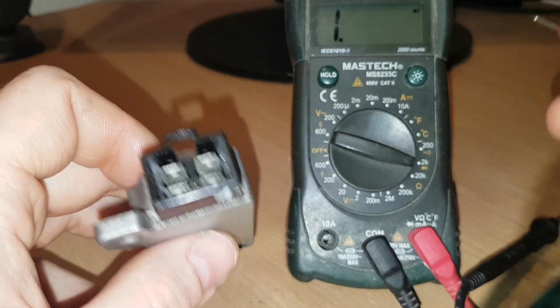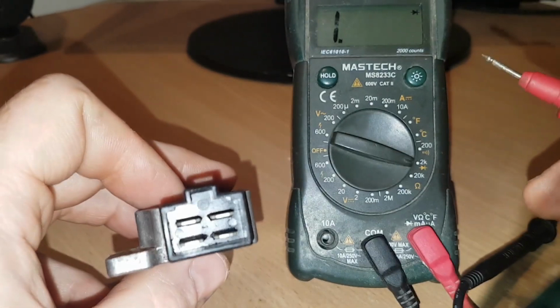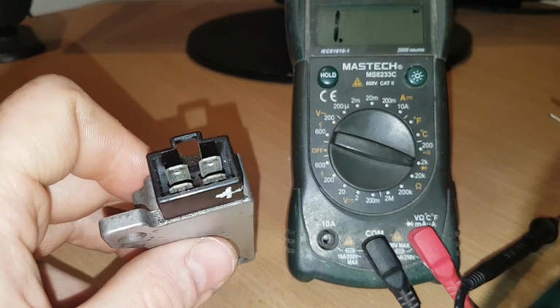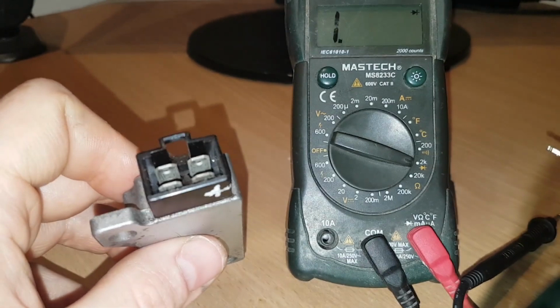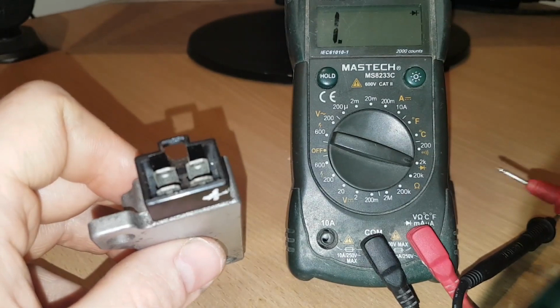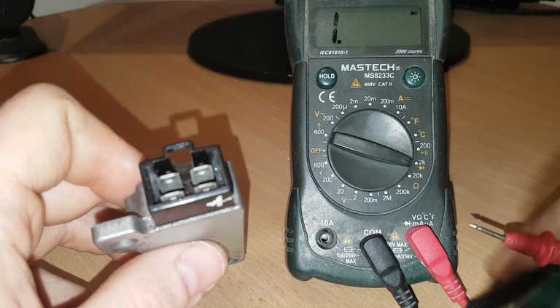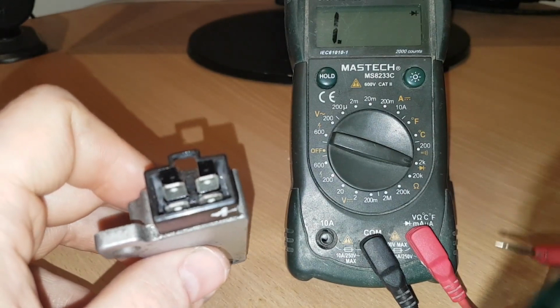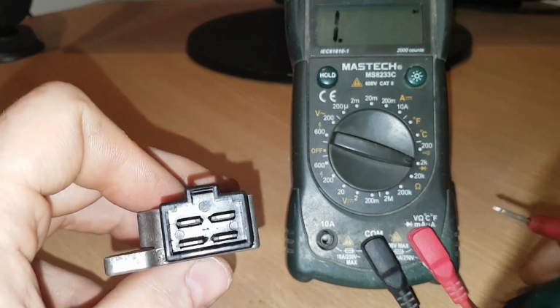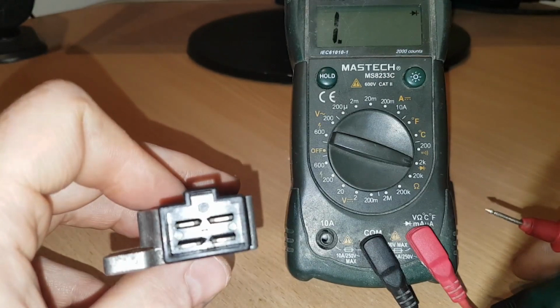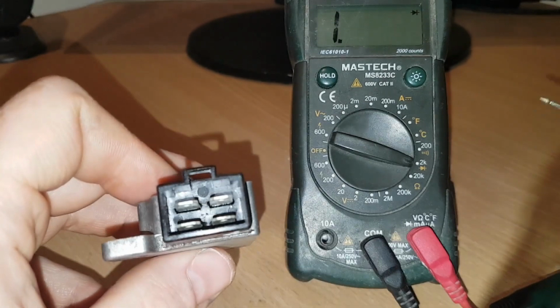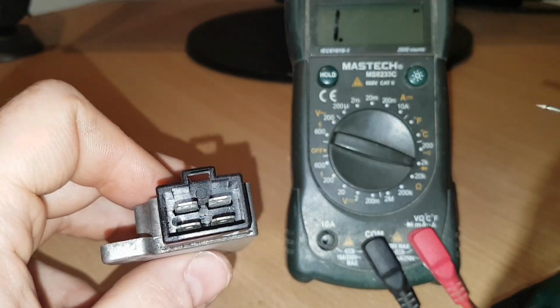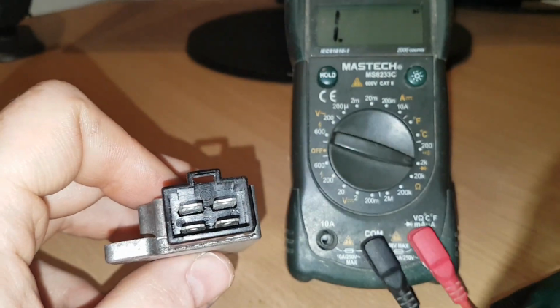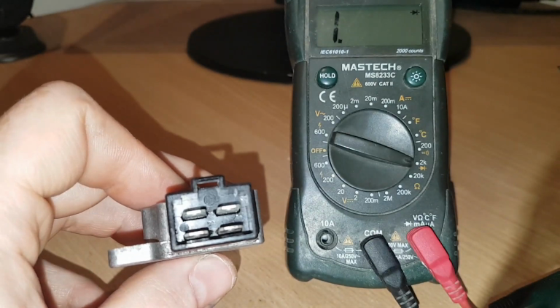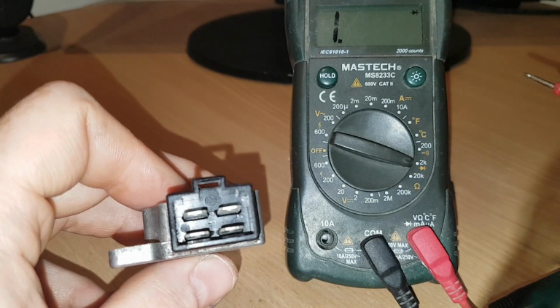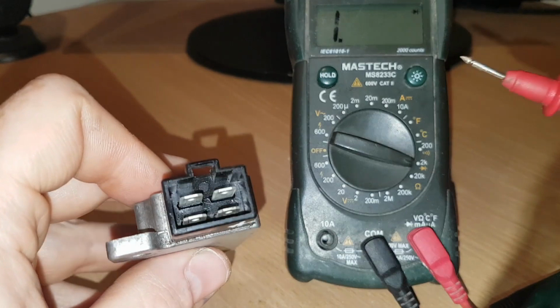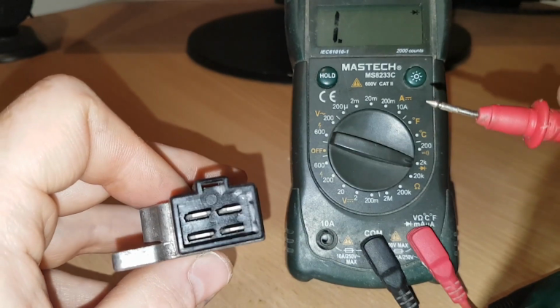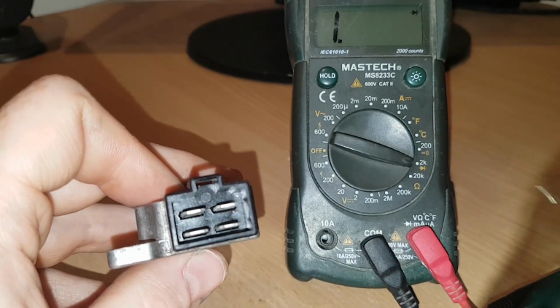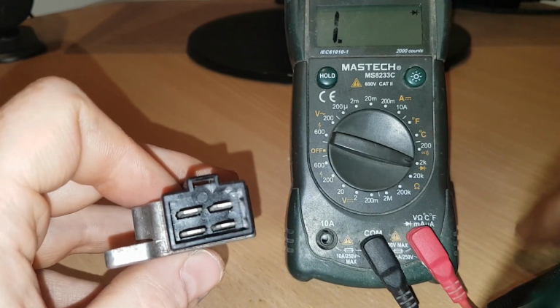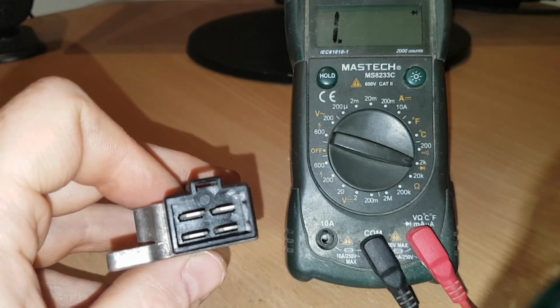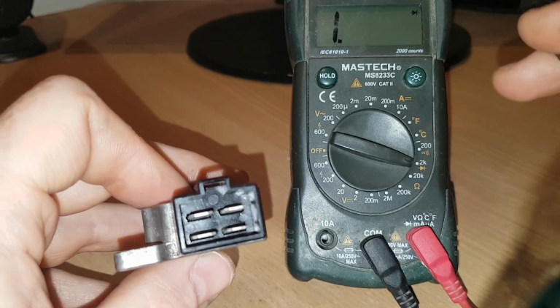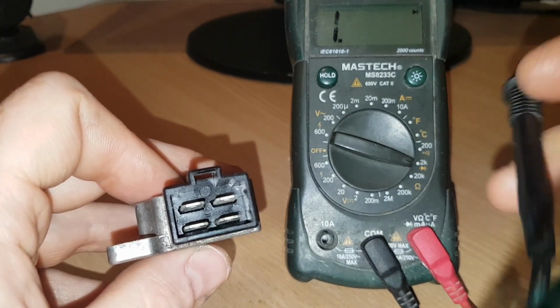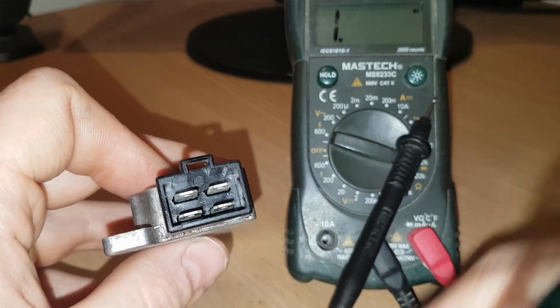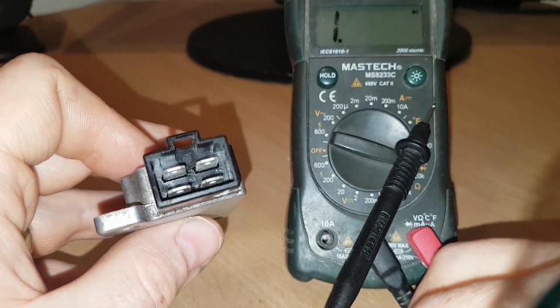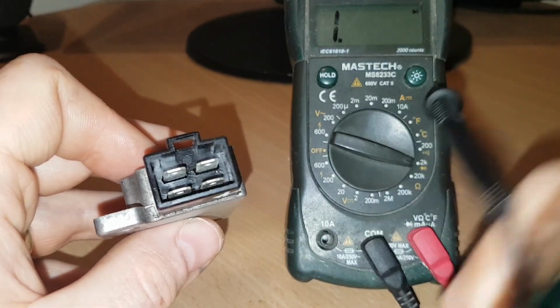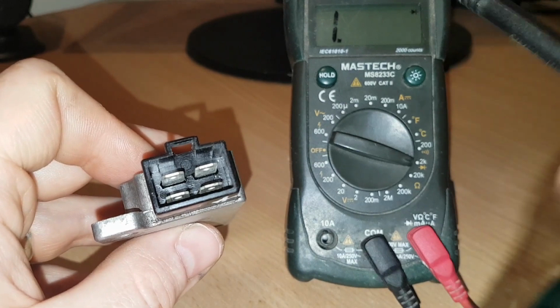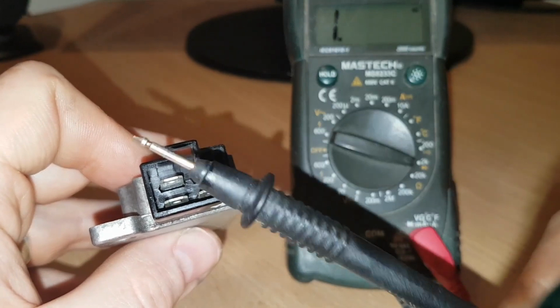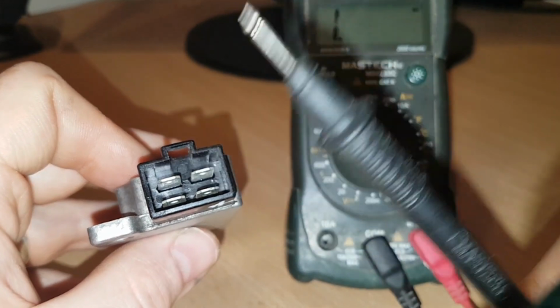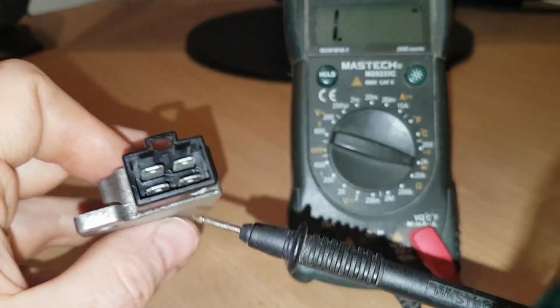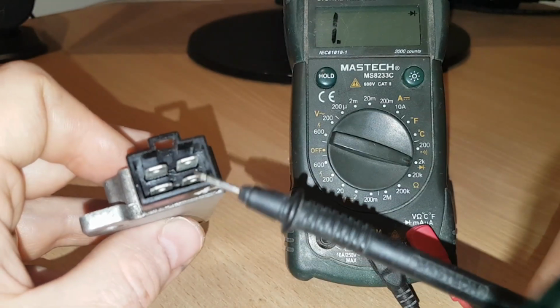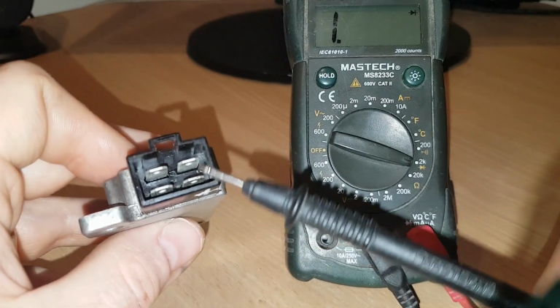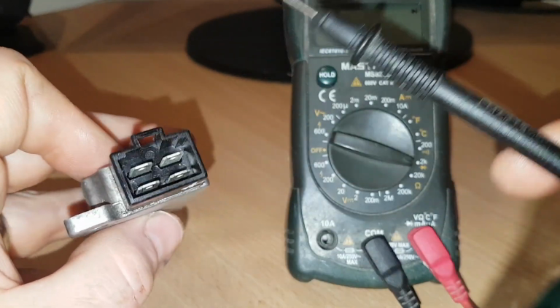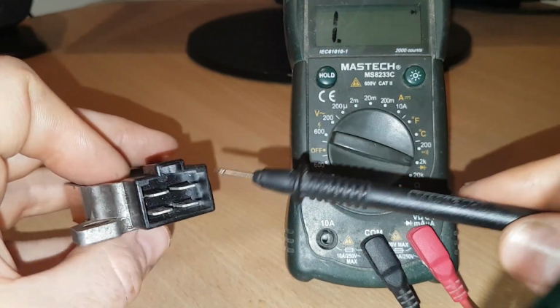There are two ways to do this: a reverse bias test and a normal bias test. We're going to start with the reverse bias because that's what gives us the actual readings. All reverse bias means is that we're getting the negative and putting it on the positive terminal to the item.